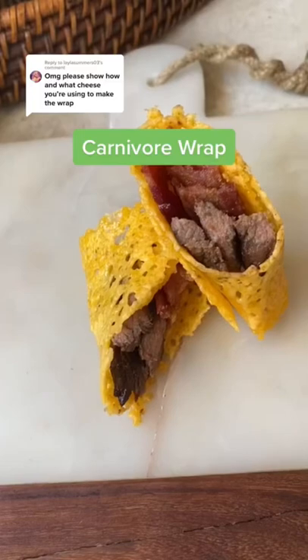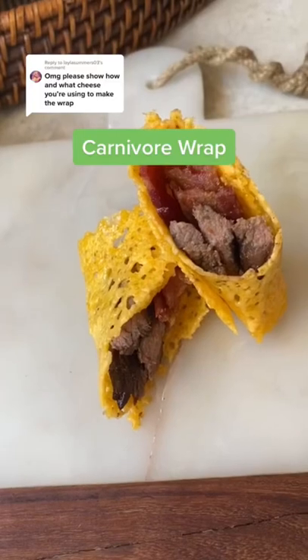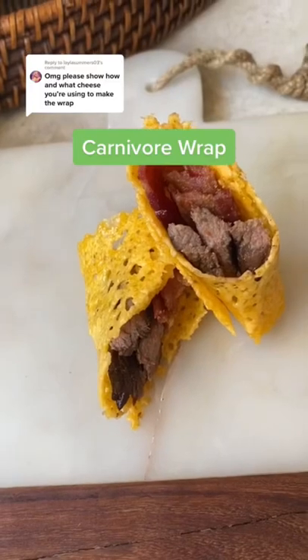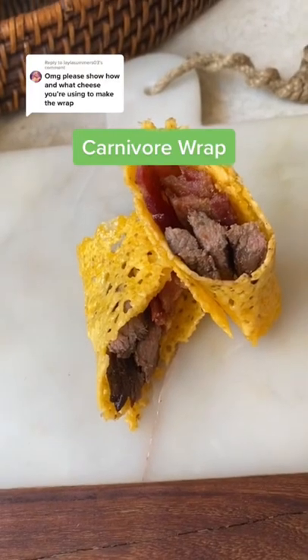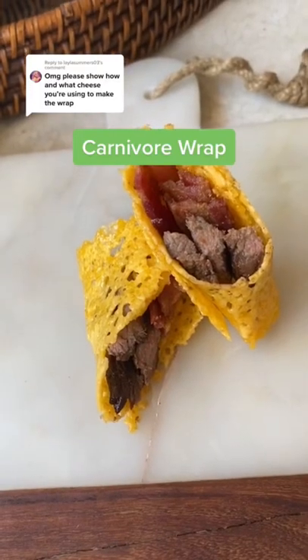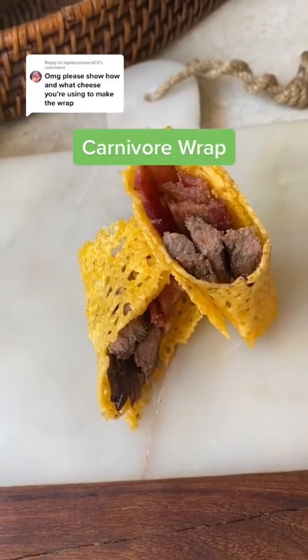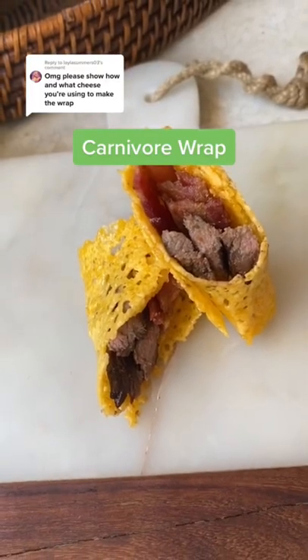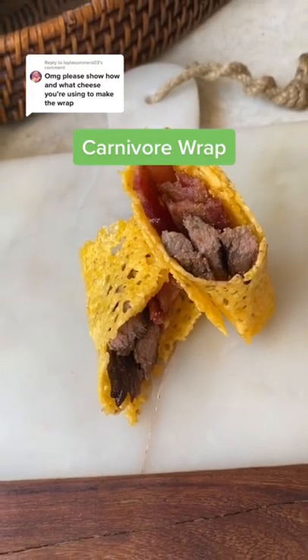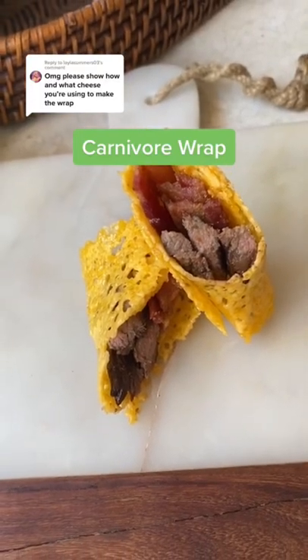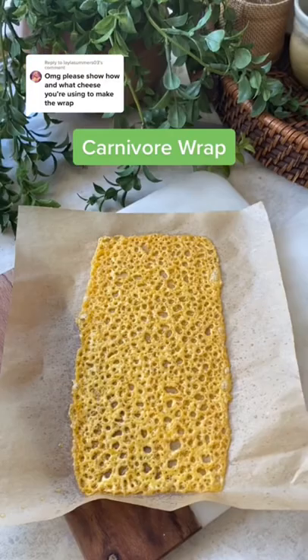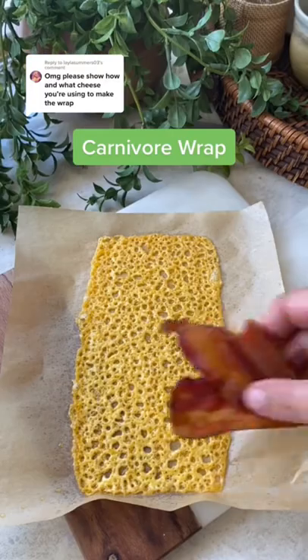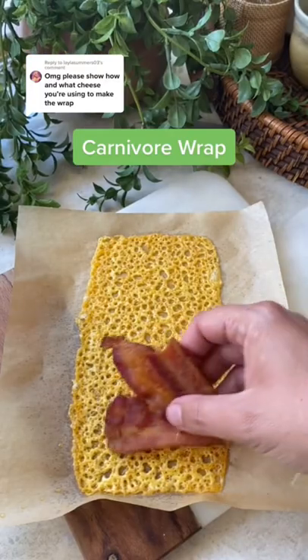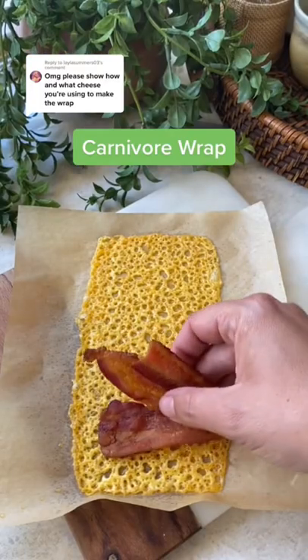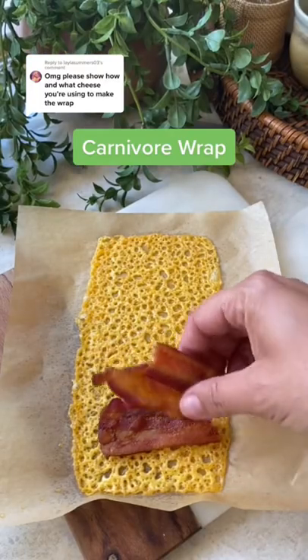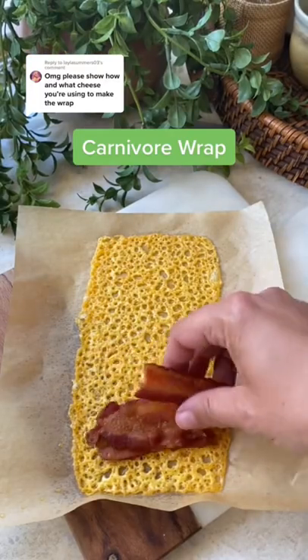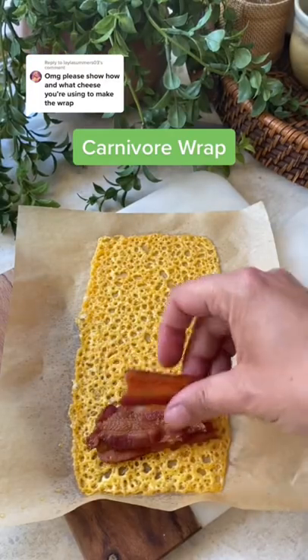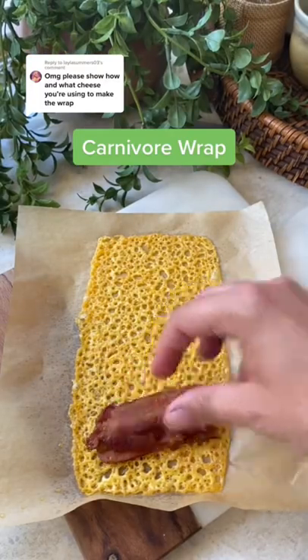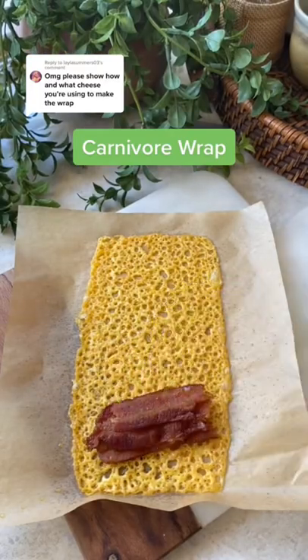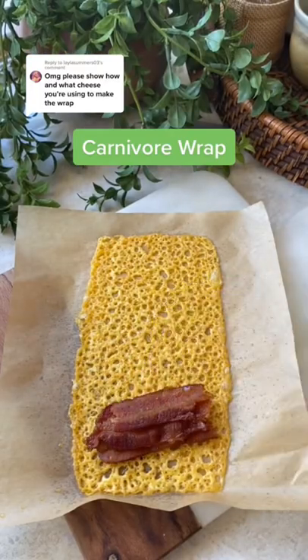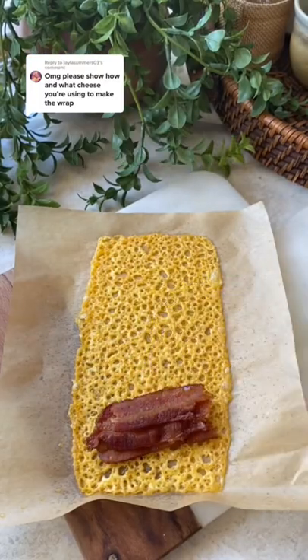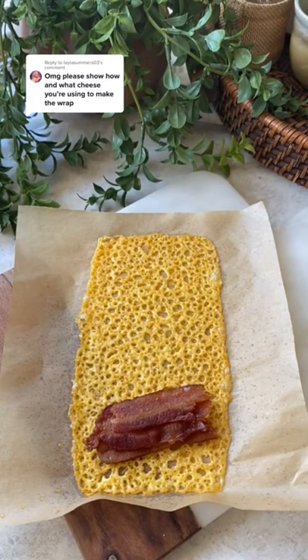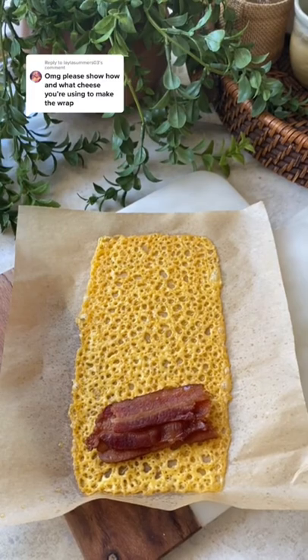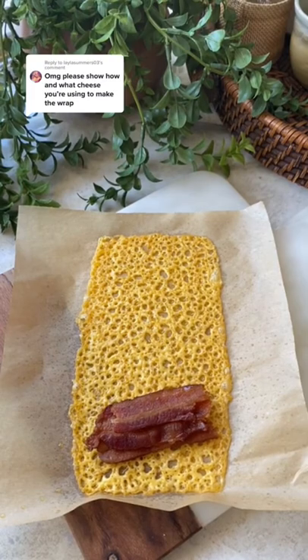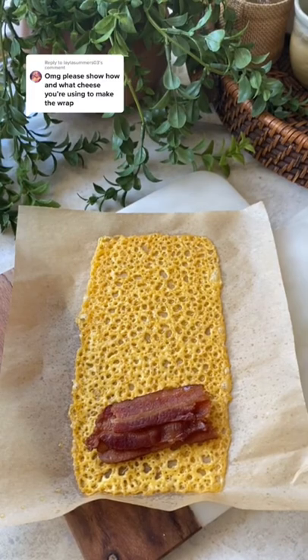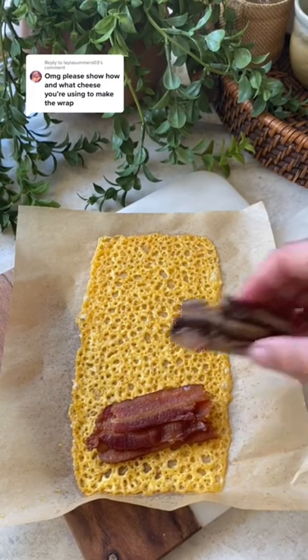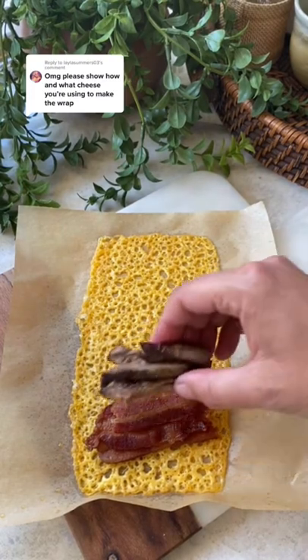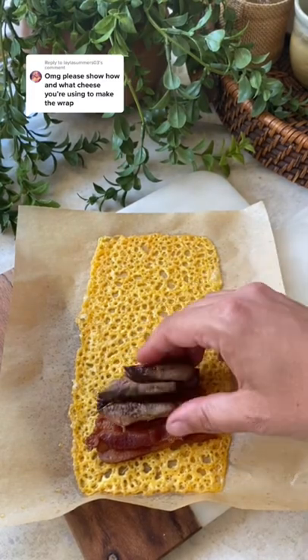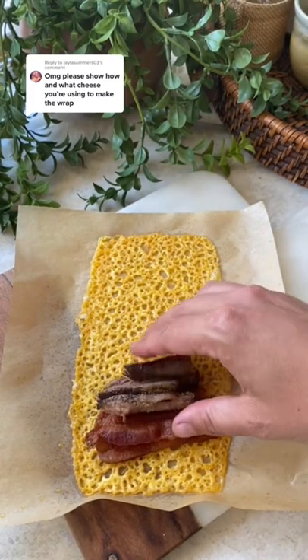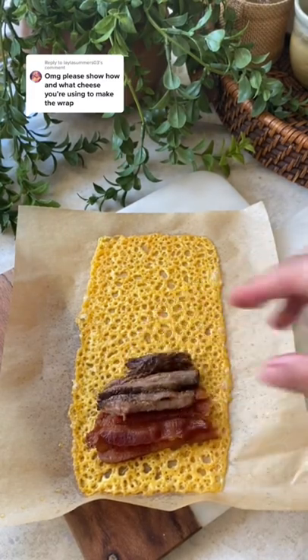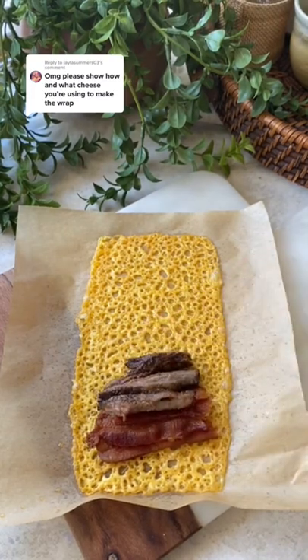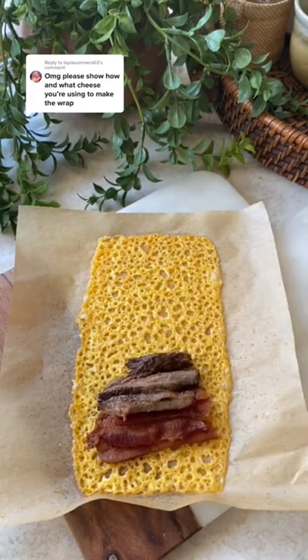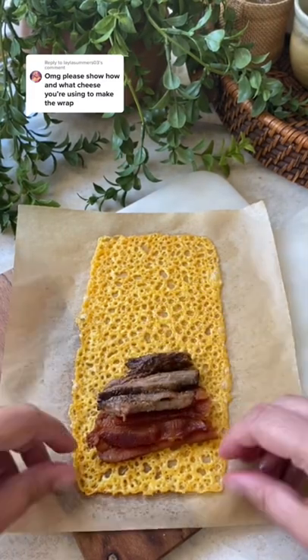Cheese wraps are back. I don't know why I haven't made these in so long — they're so great. You fill them with whatever sandwich toppings you love. I did bacon and tri-tip for mine.